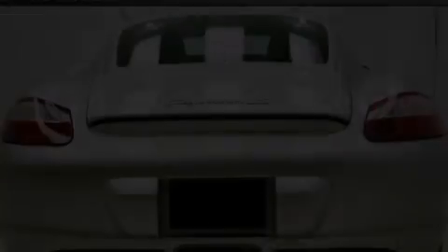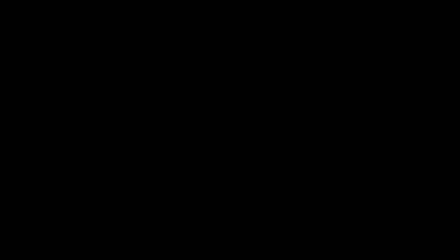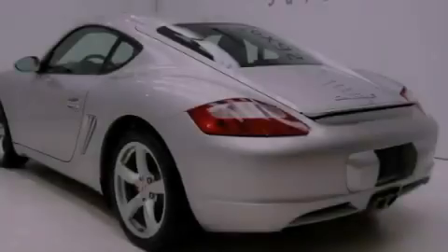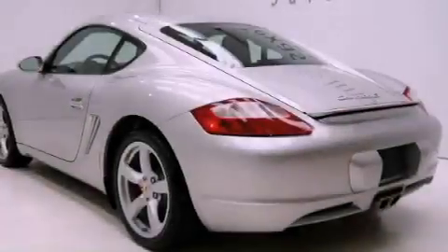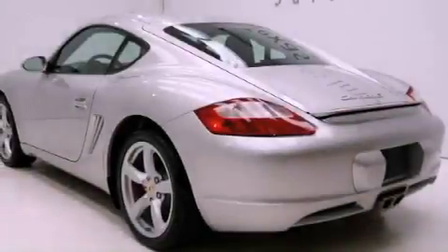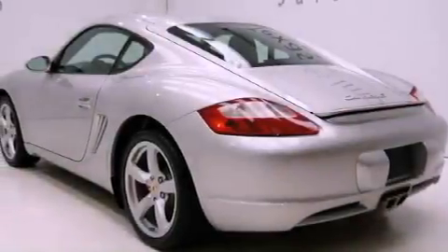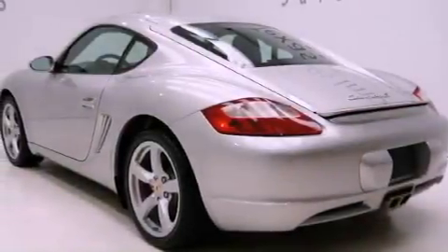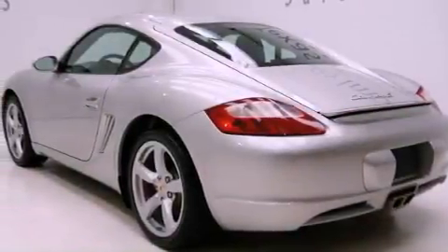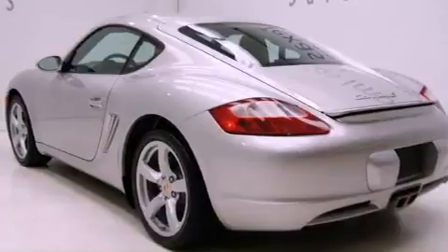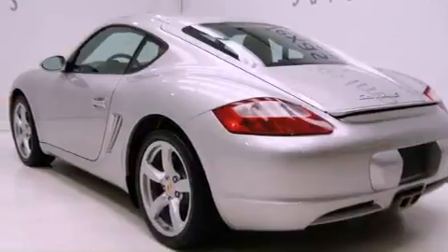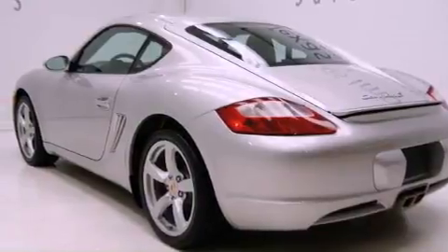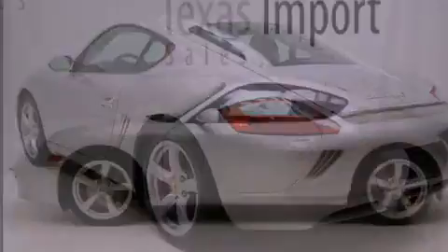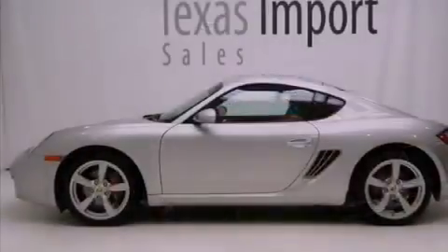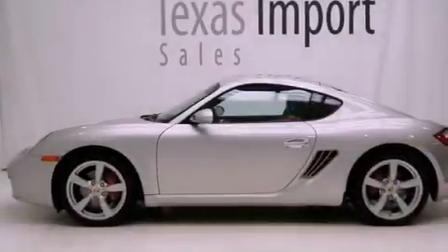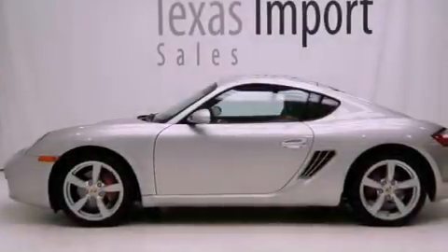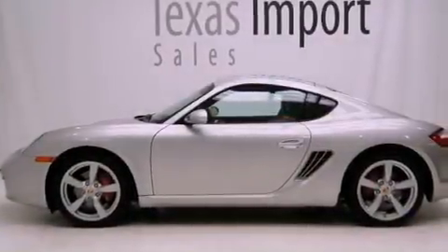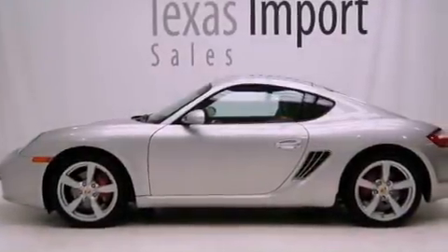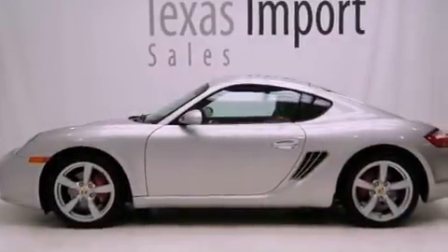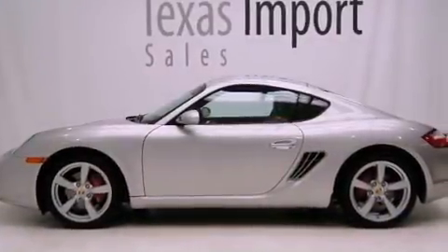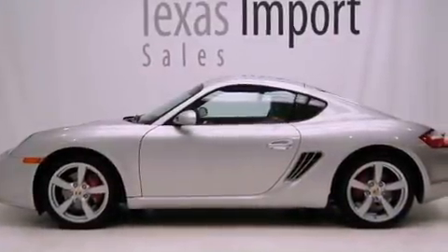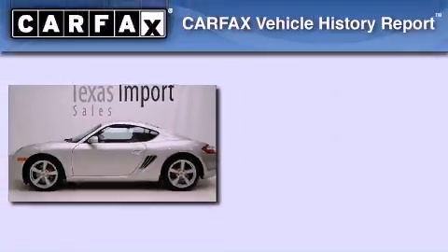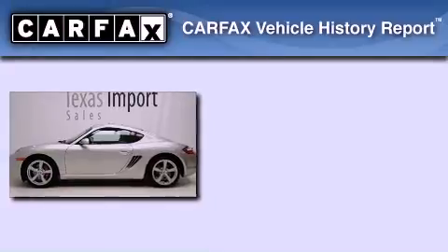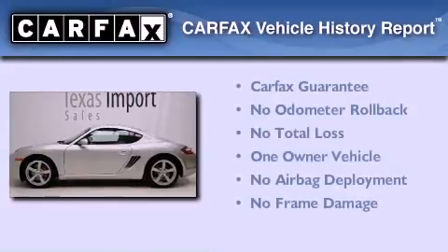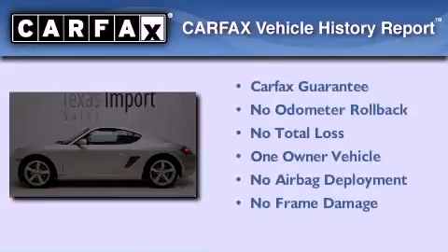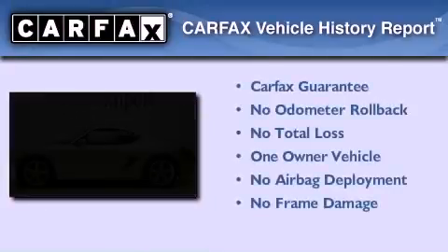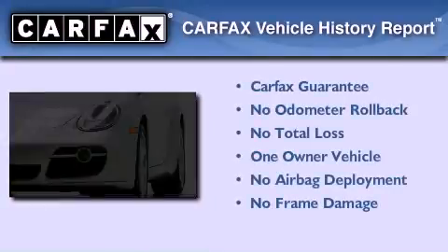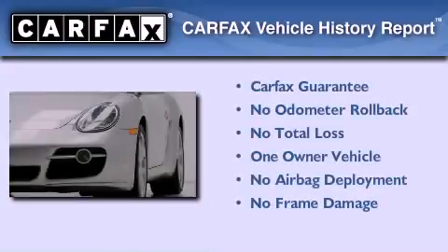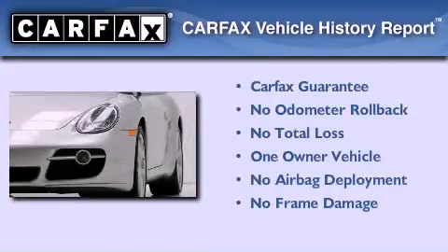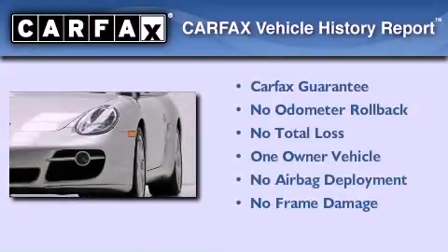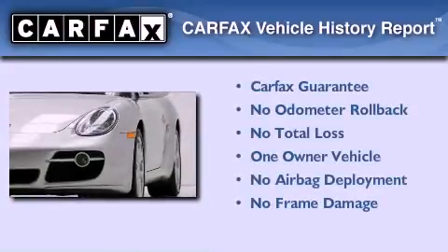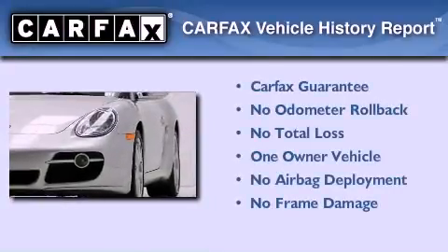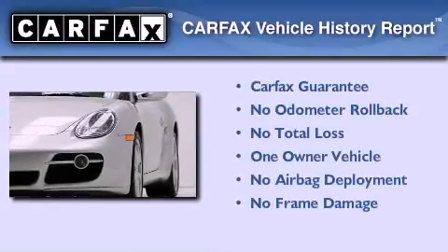With an EPA estimated rating of 28 miles per gallon on the highway, fuel efficiency does not take a back seat. This Porsche has had only one owner and it qualifies for the Carfax buyback guarantee.